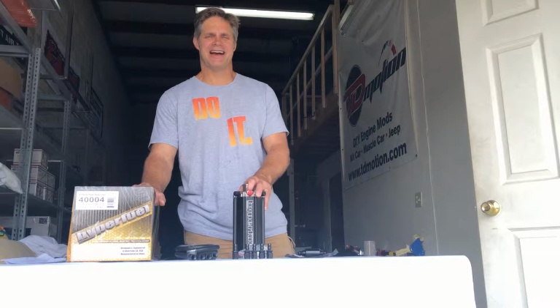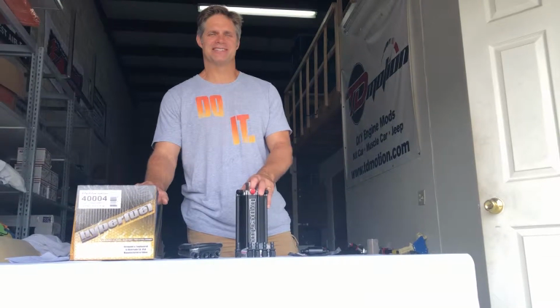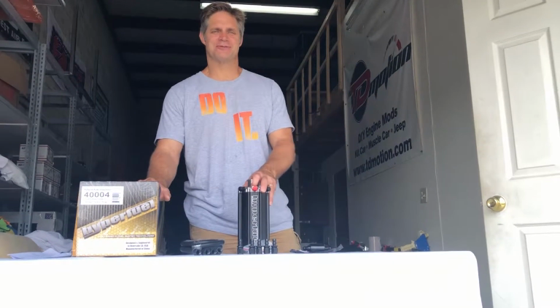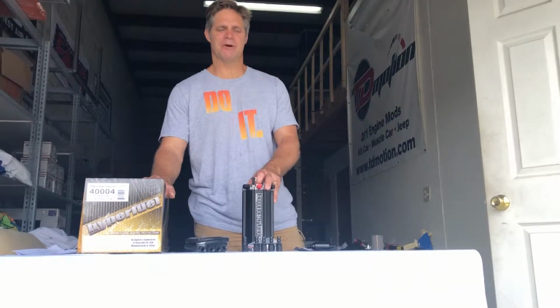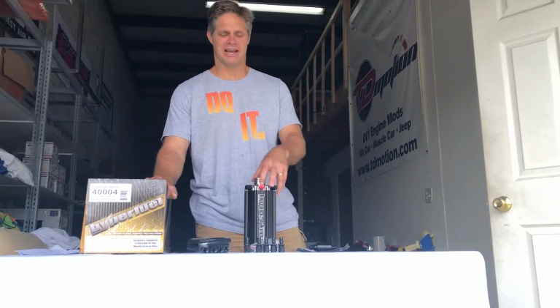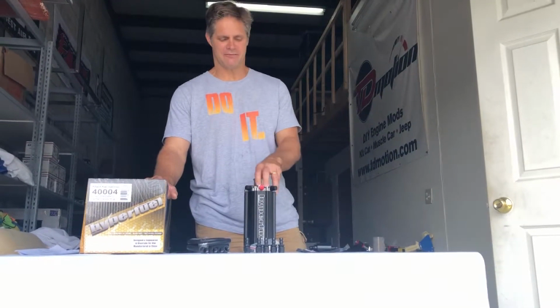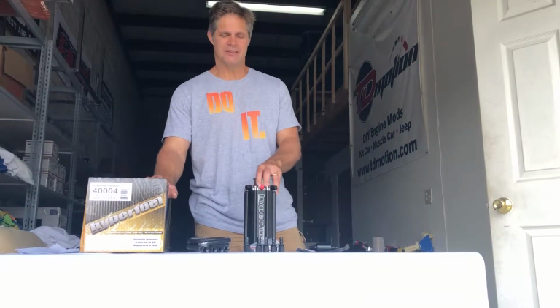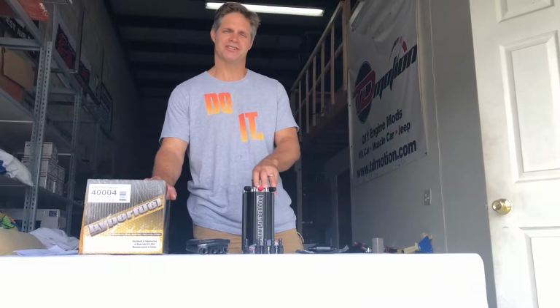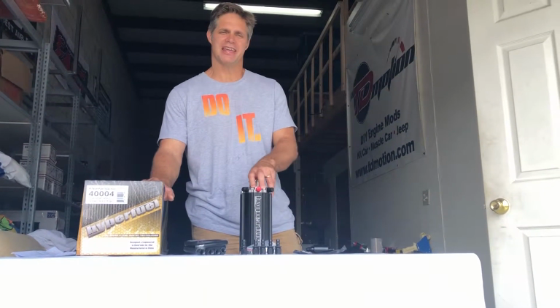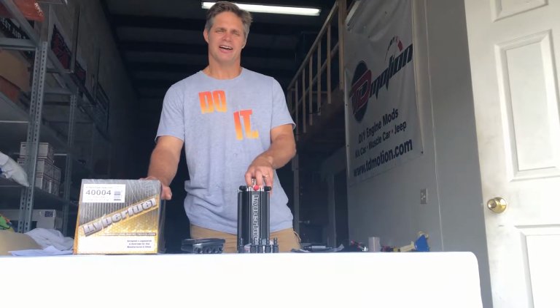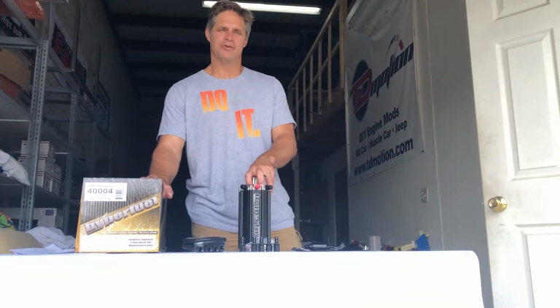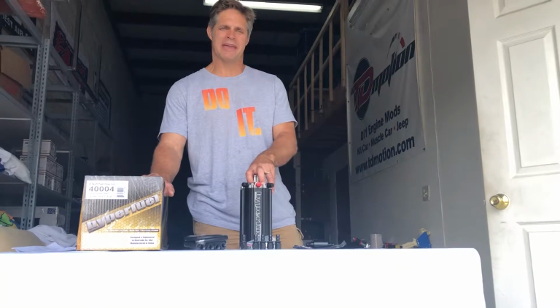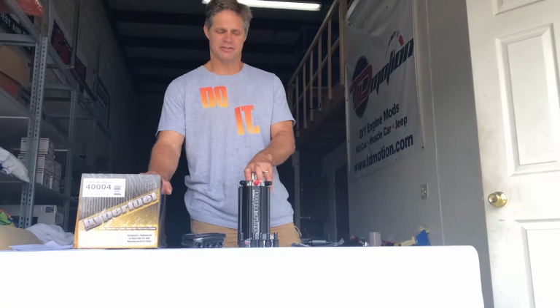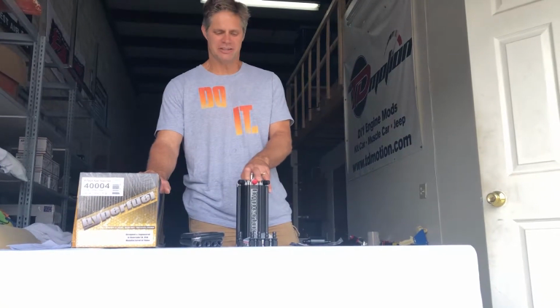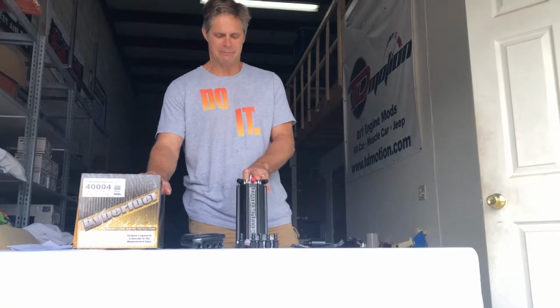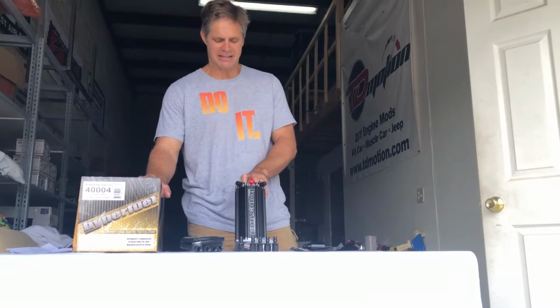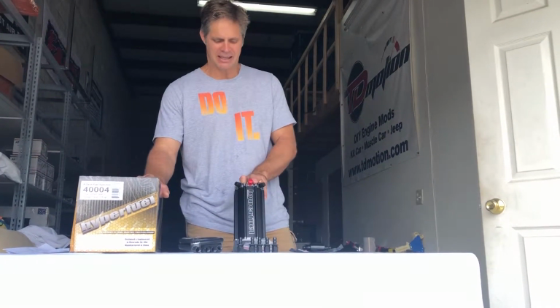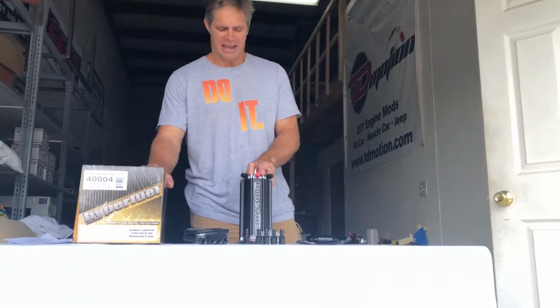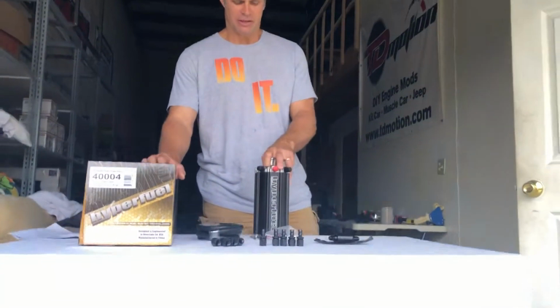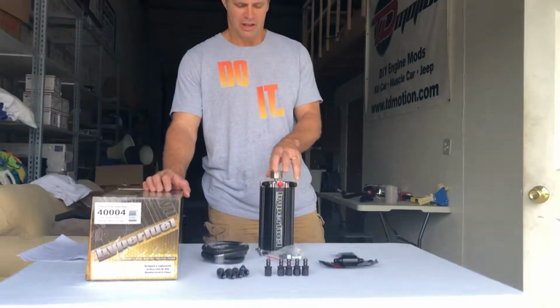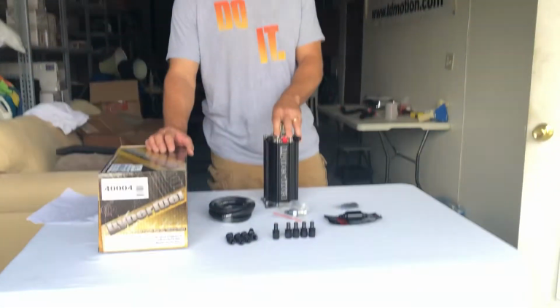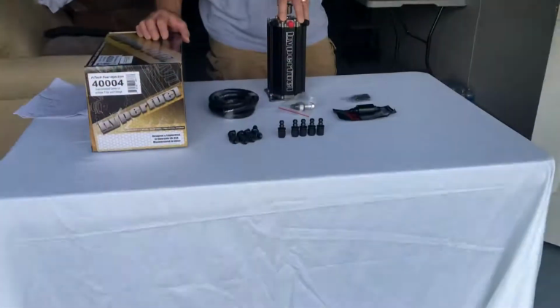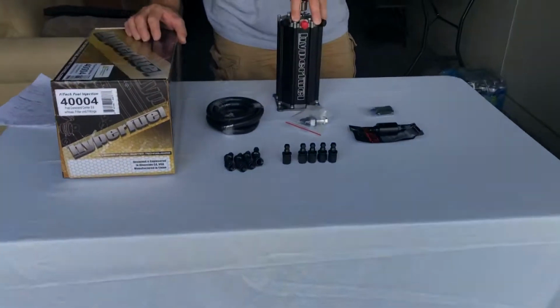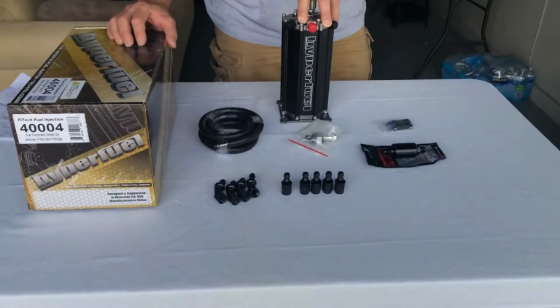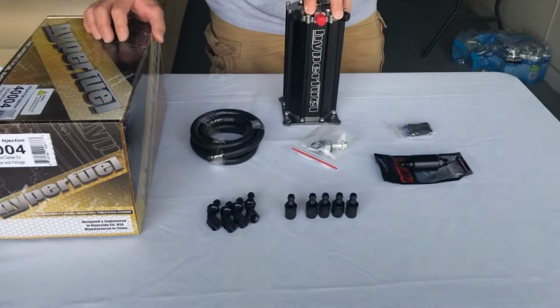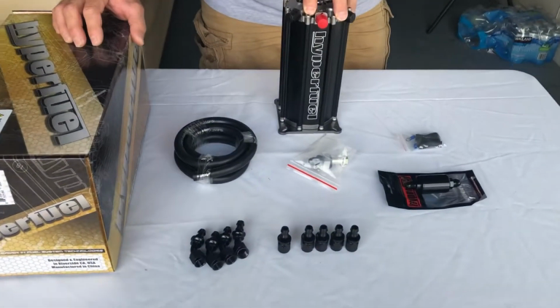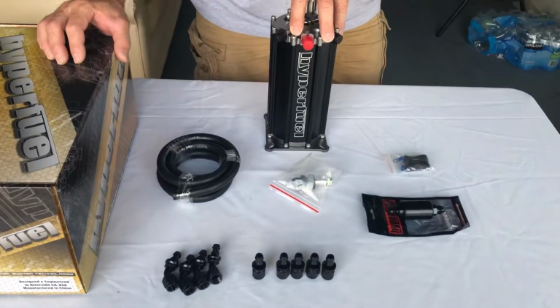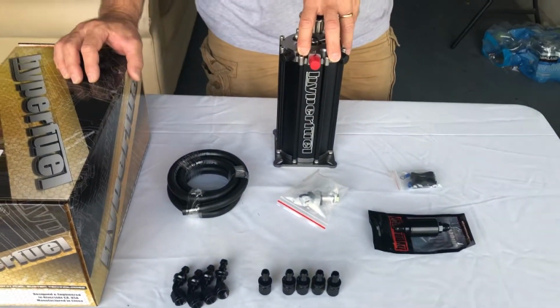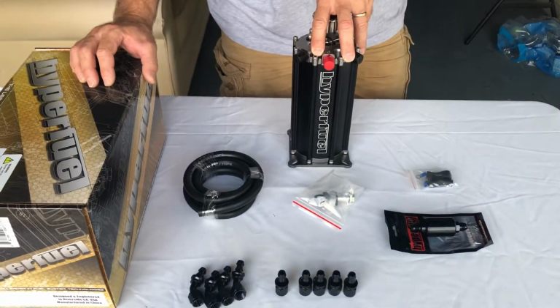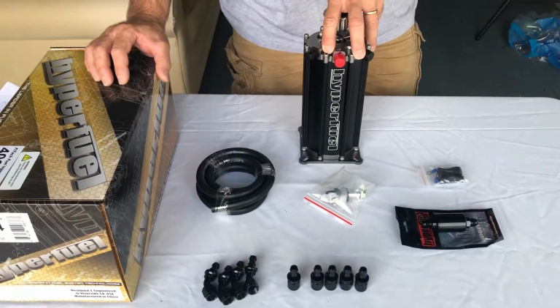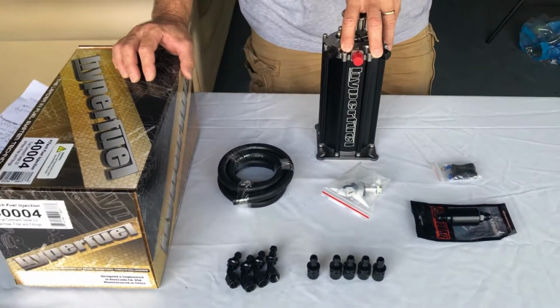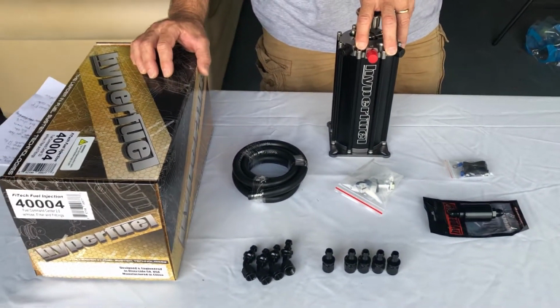Hey guys, this is Chris from TD Motion. I have on the bench today a Fuel Command Center 2. This is made by Phytac, and the idea behind this system is that it converts low-pressure fuel into high-pressure fuel.